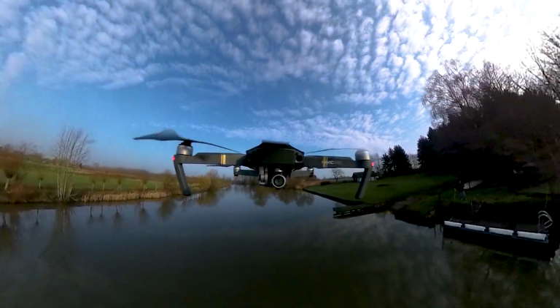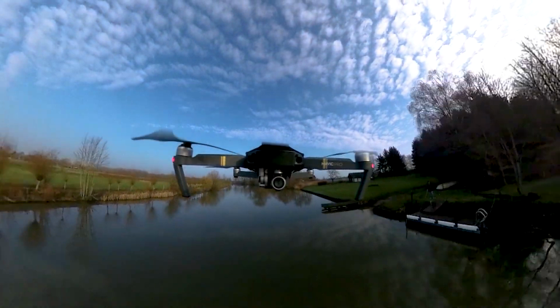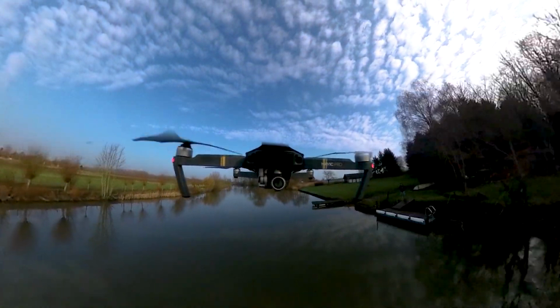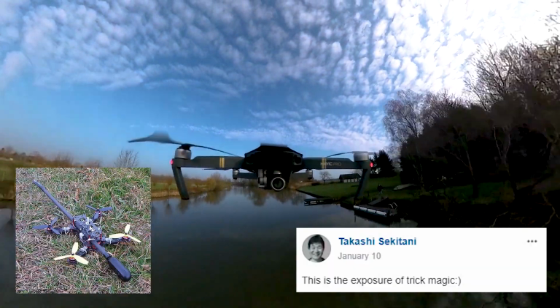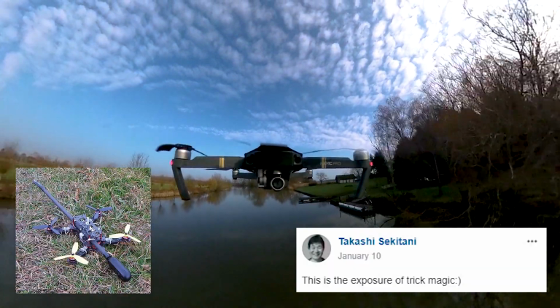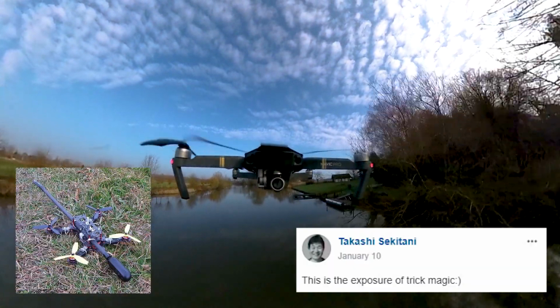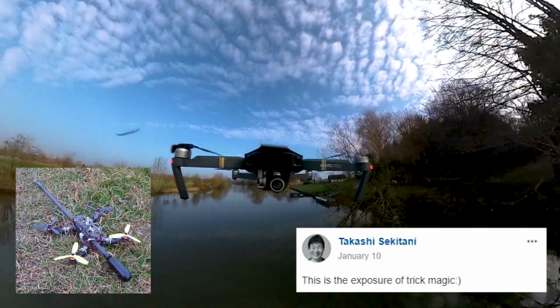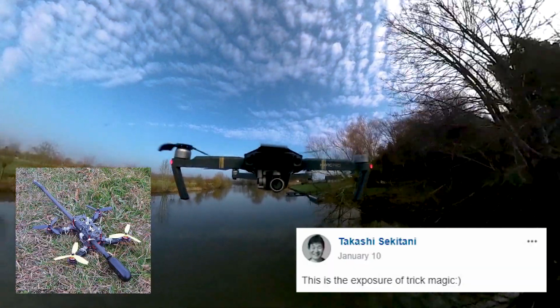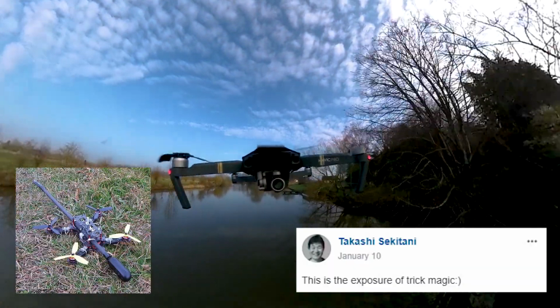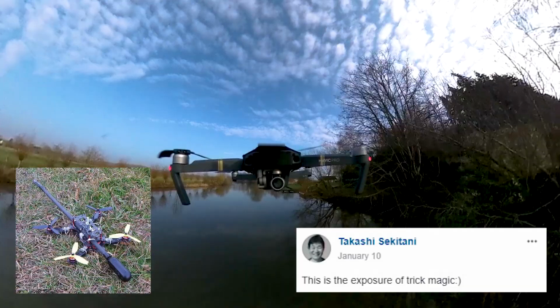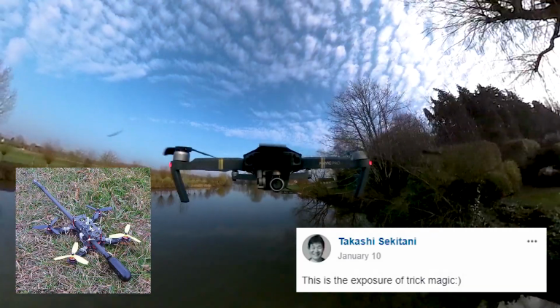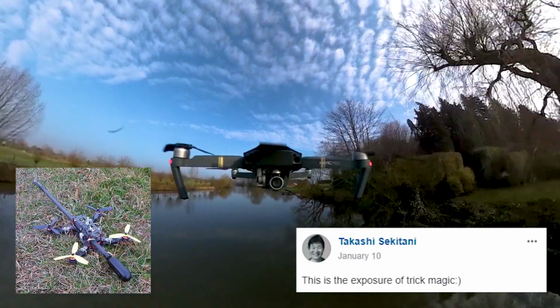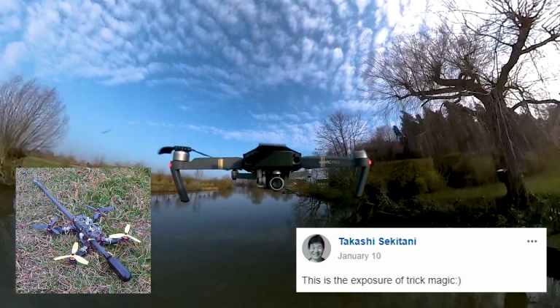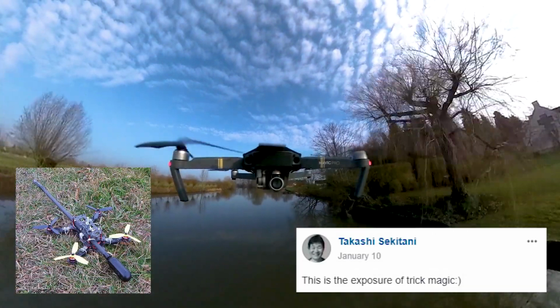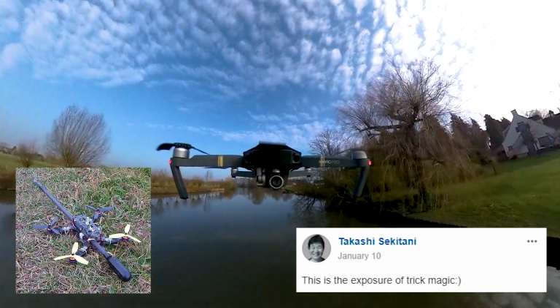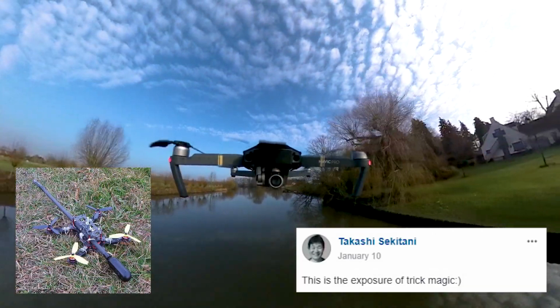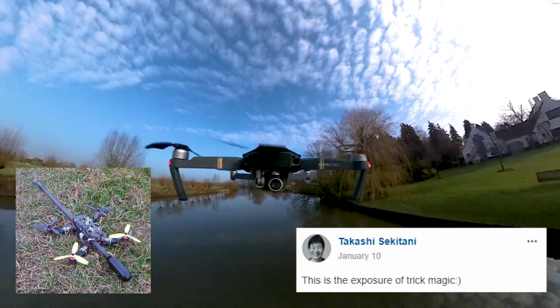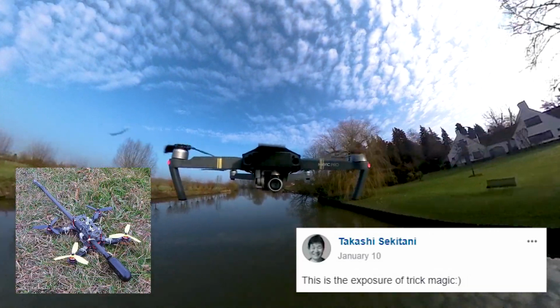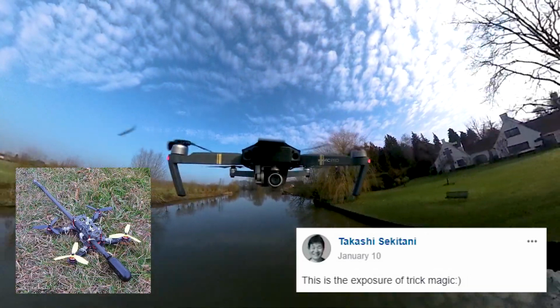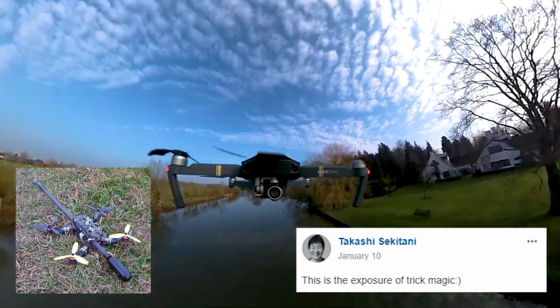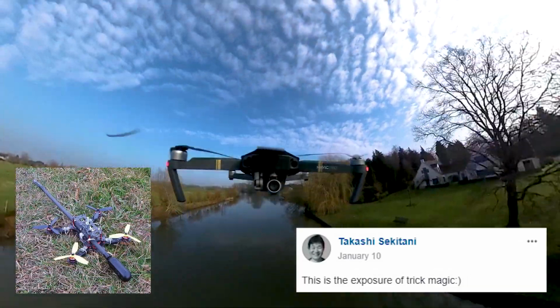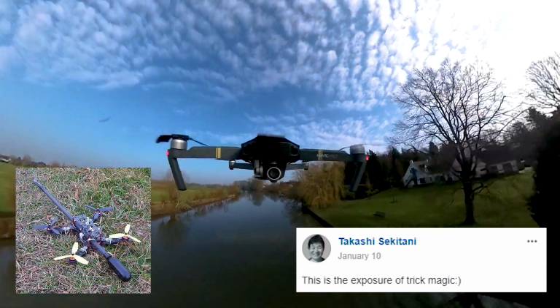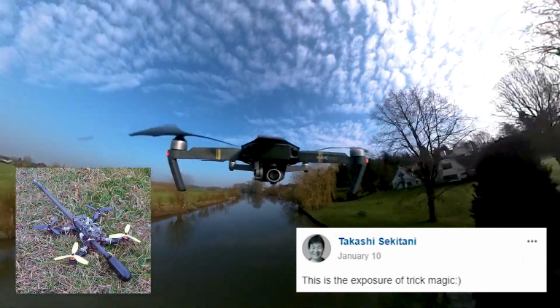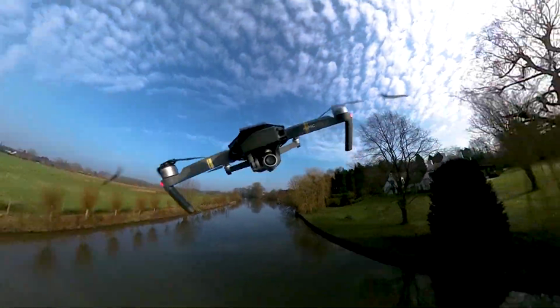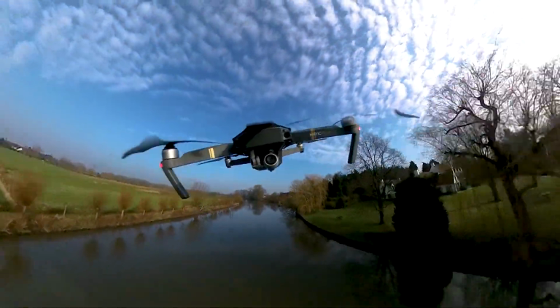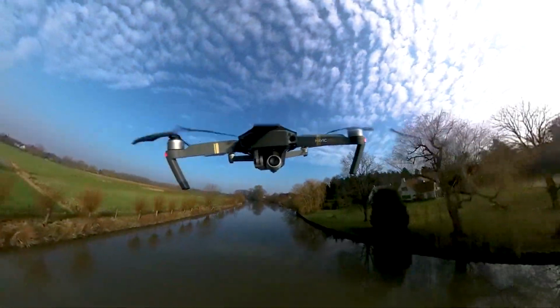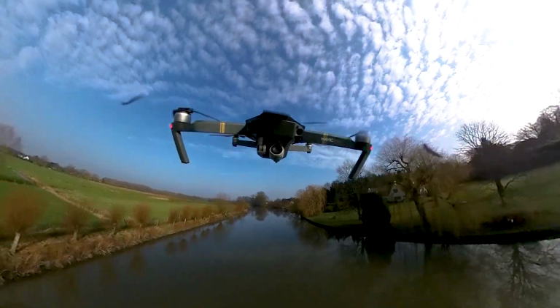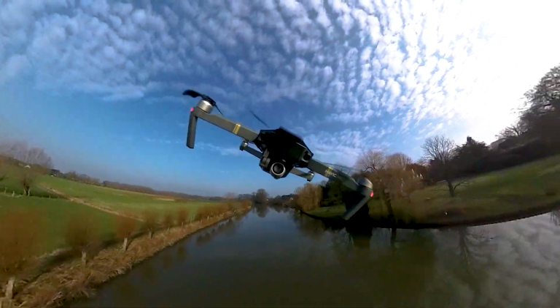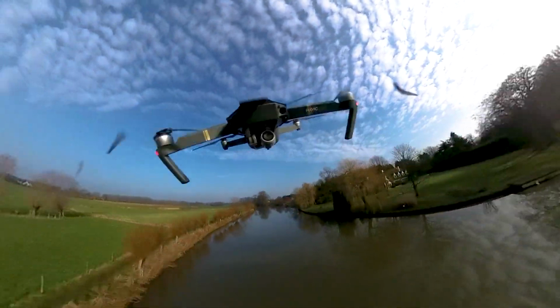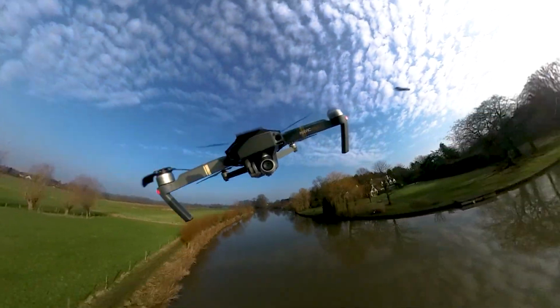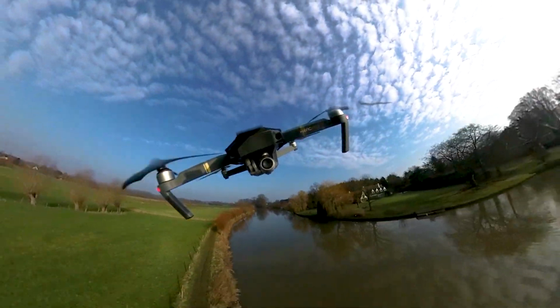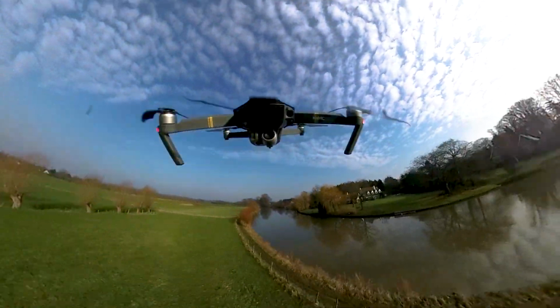After seeing the video of Takashi Sekitani — I'll post the link to it in the comments — I knew I had to try this for myself.